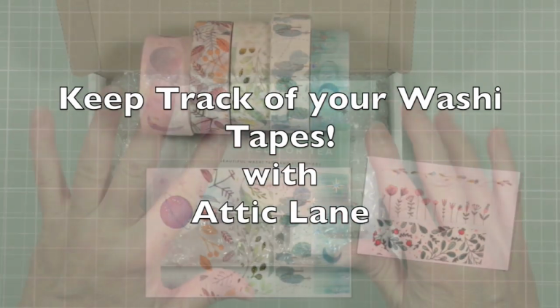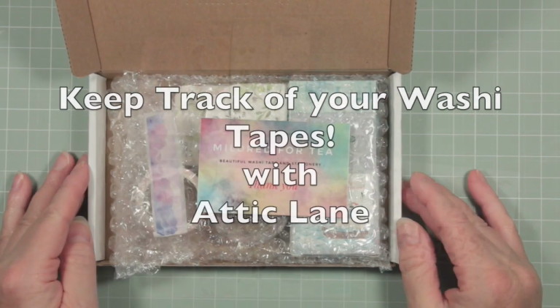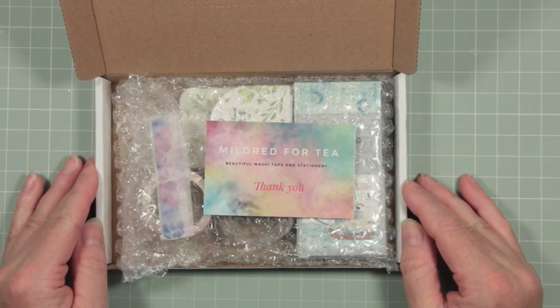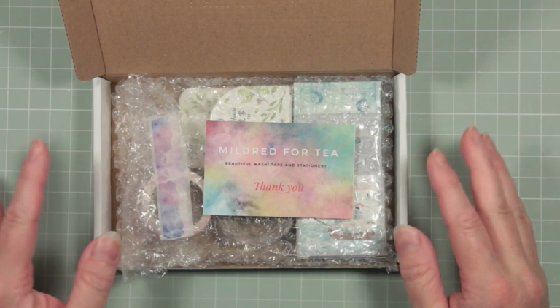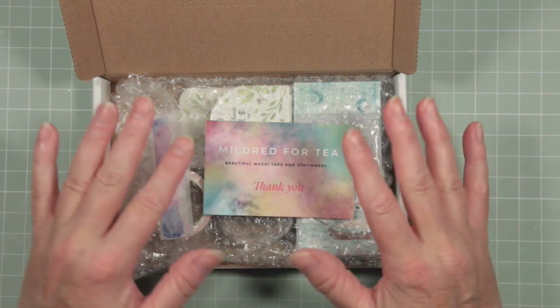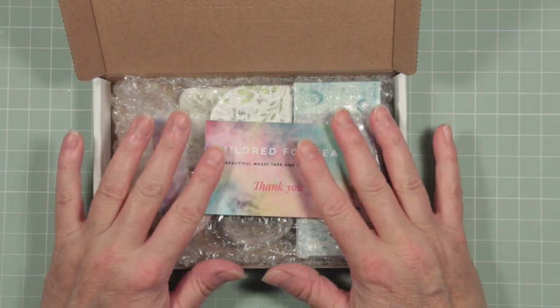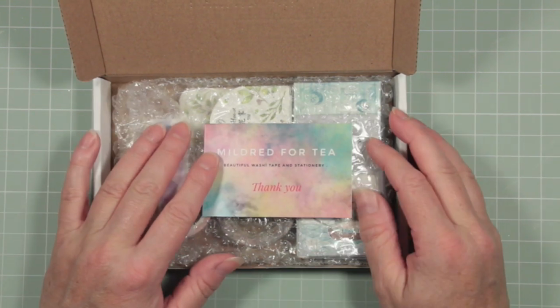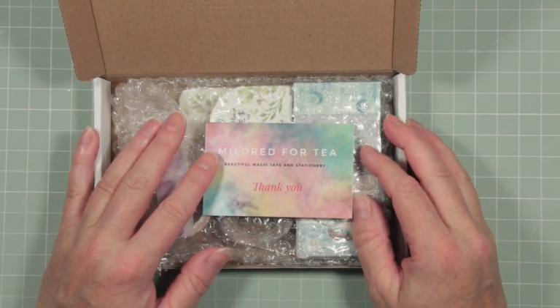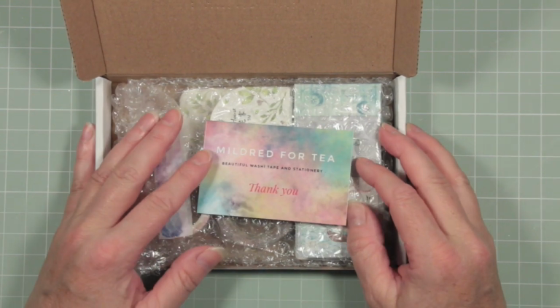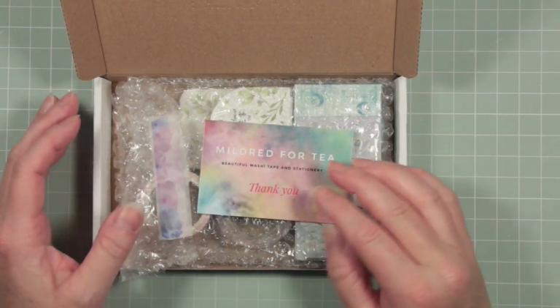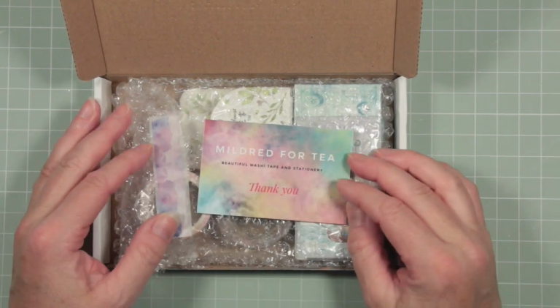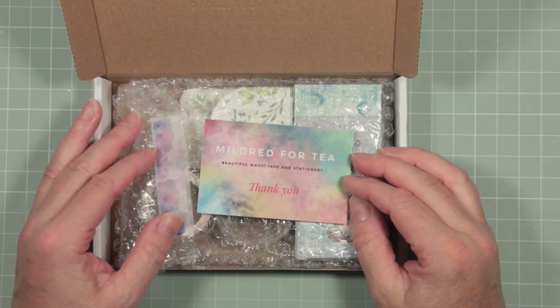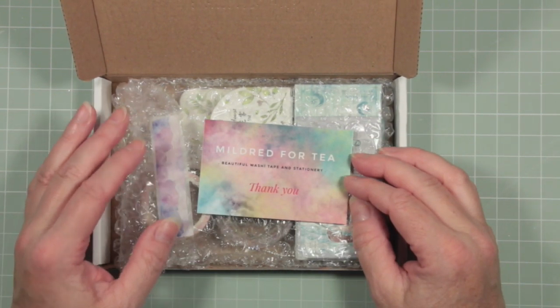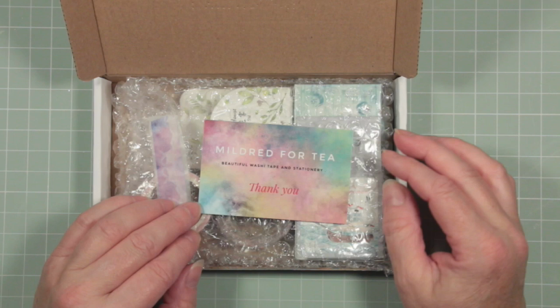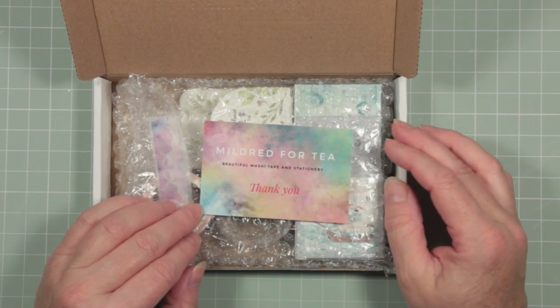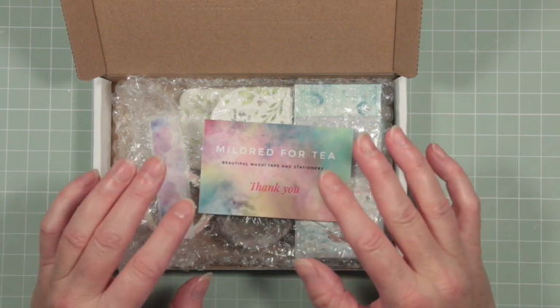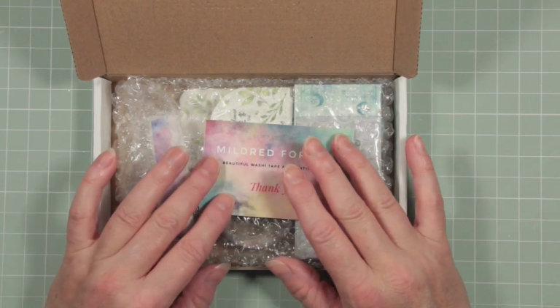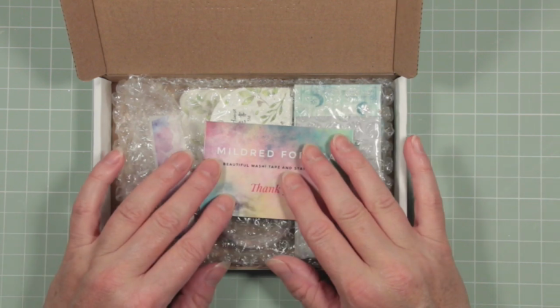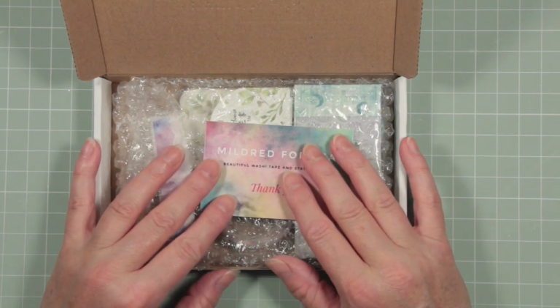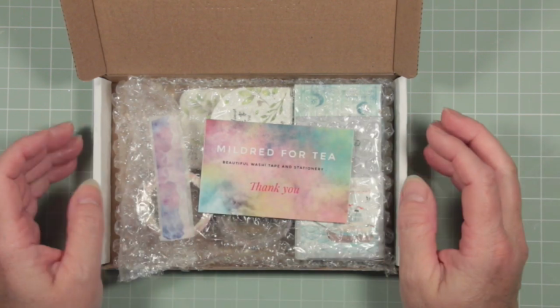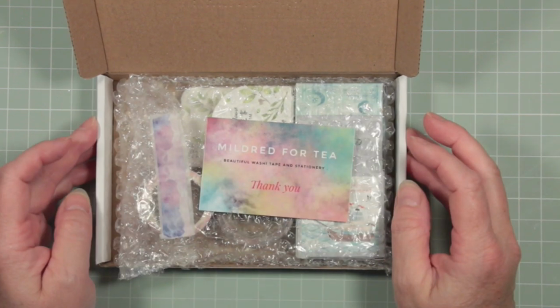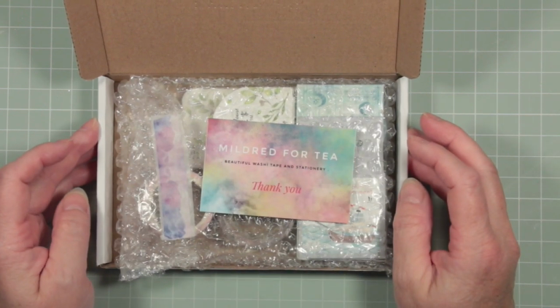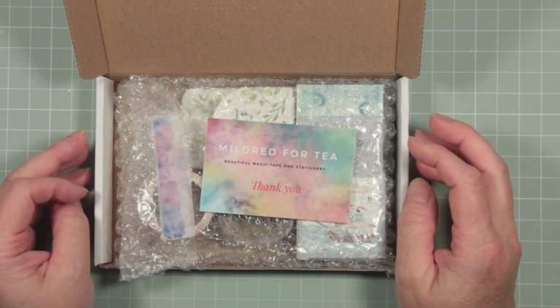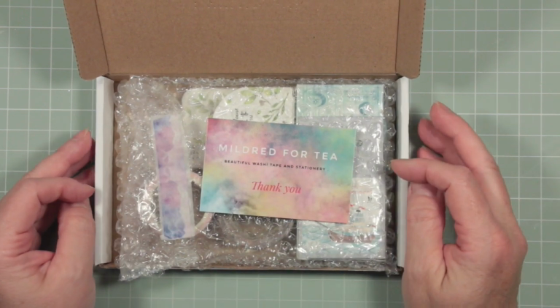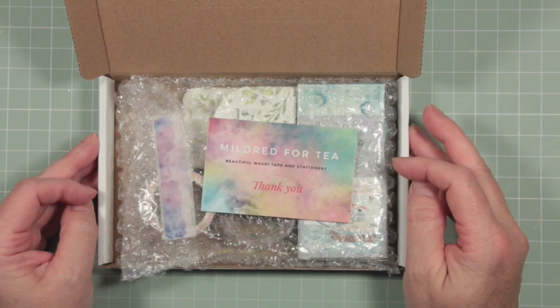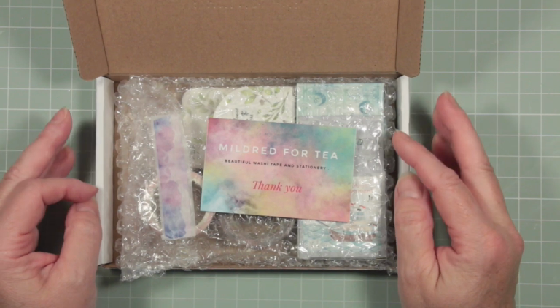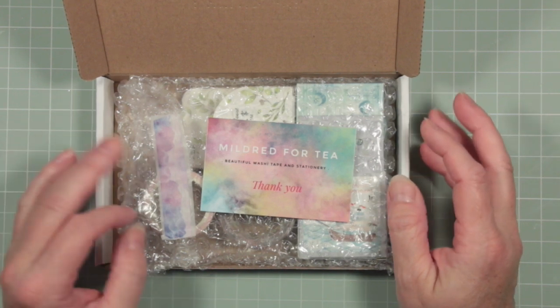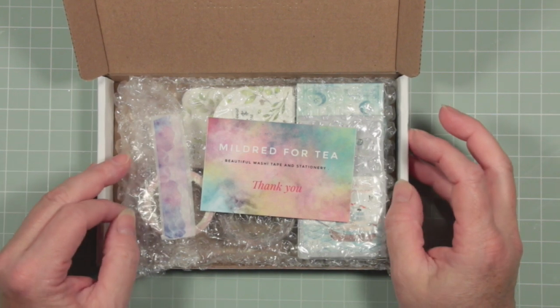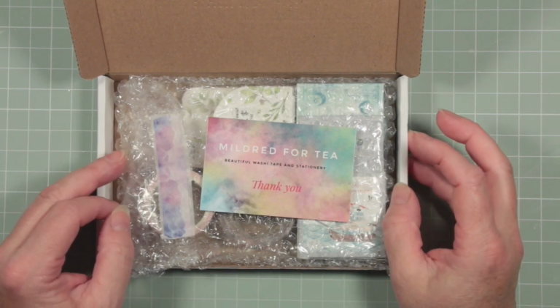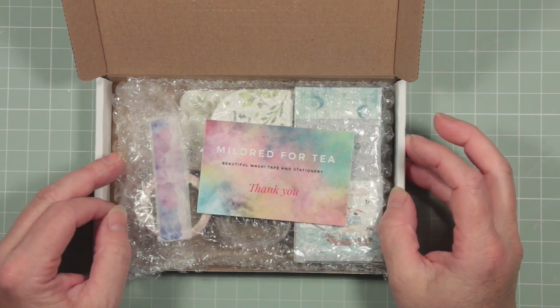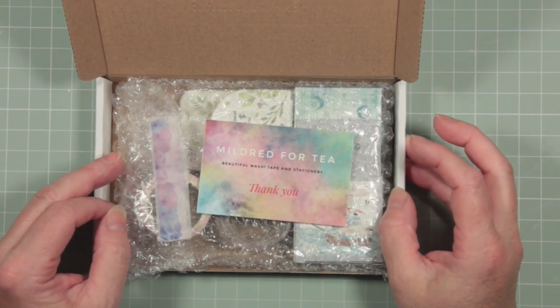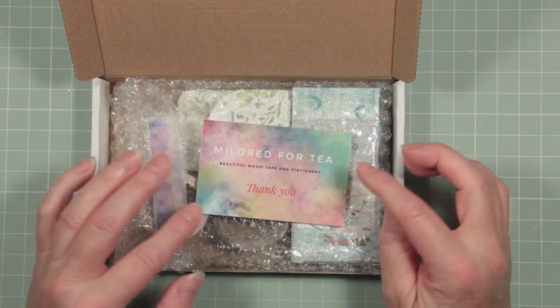Hello, it's Deborah from The Attic. This is a really quick little video because I wanted to show you how I keep track of my washi tapes. I've just had a delivery this morning of something I ordered from Etsy a few days ago, so it's an ideal opportunity for me to show you what I do.